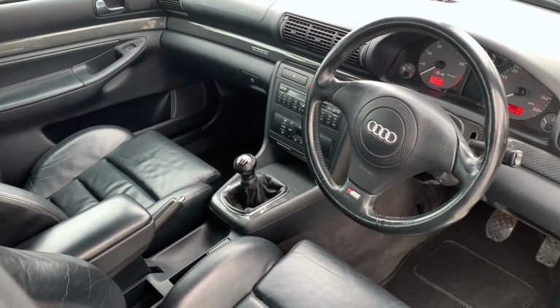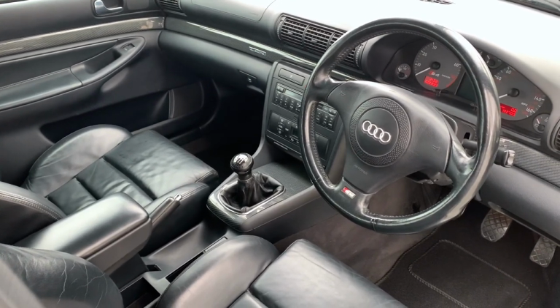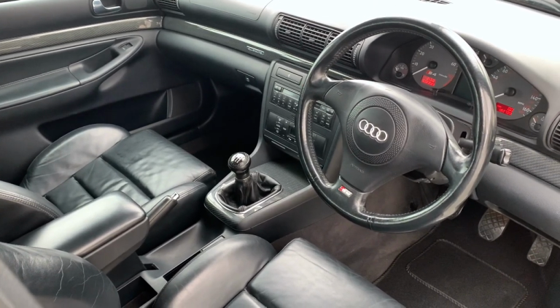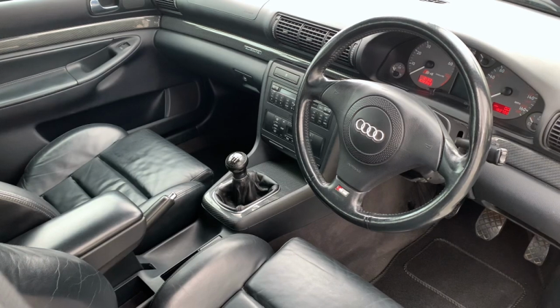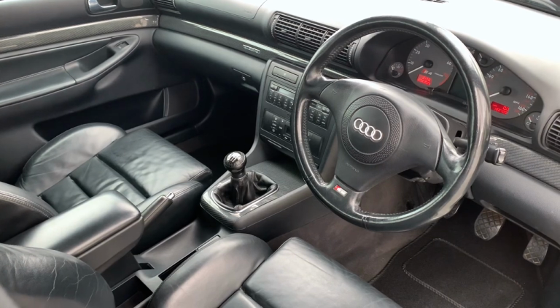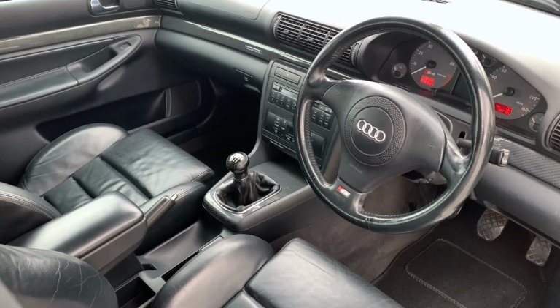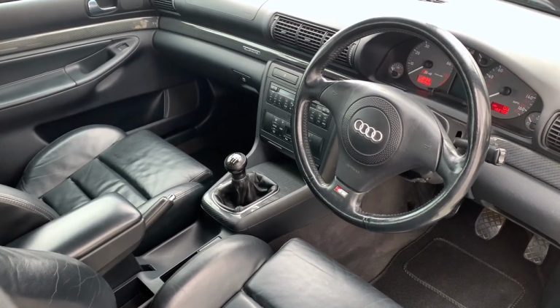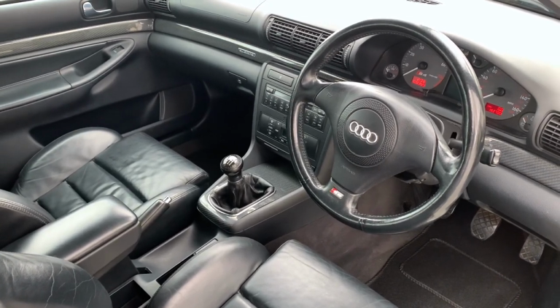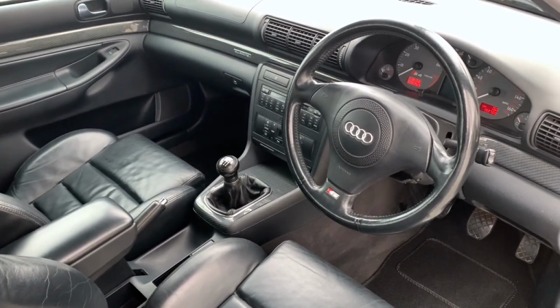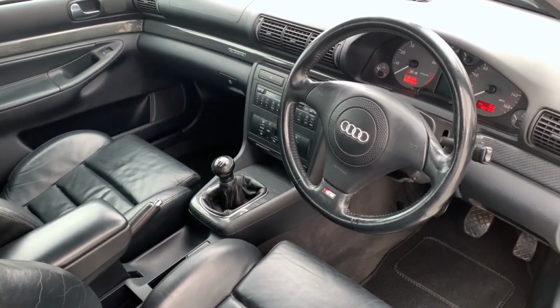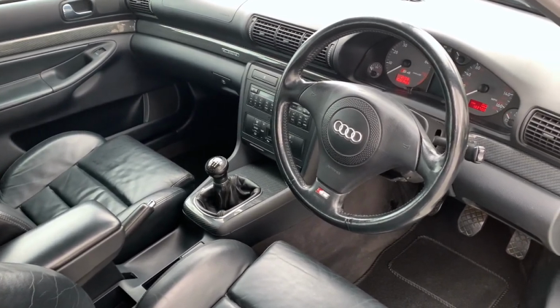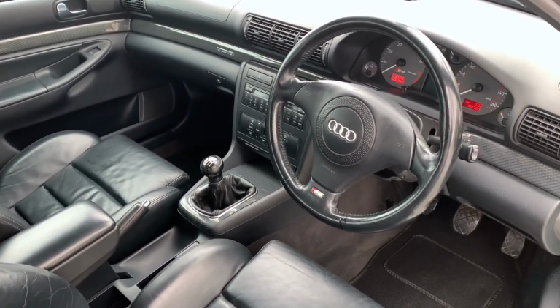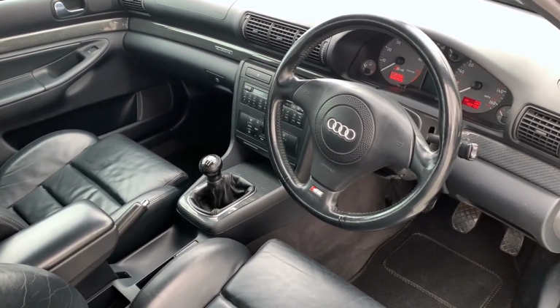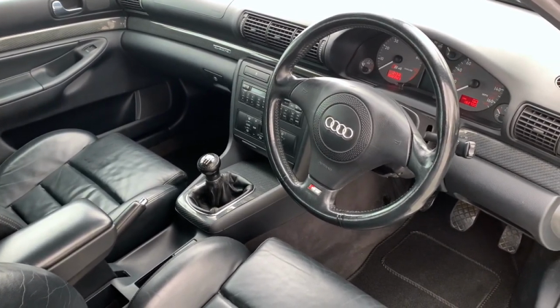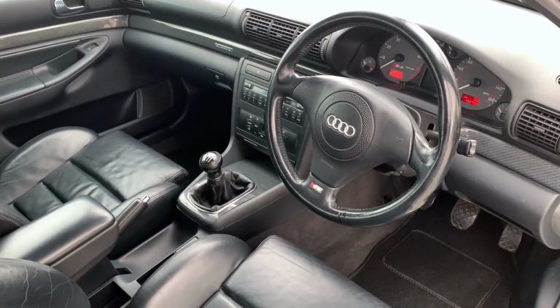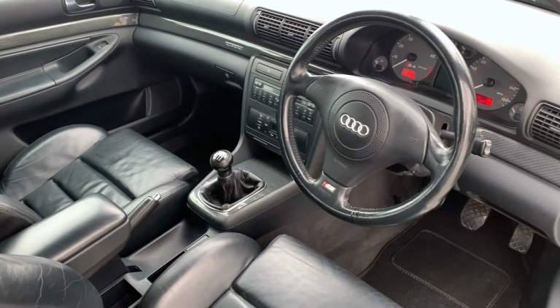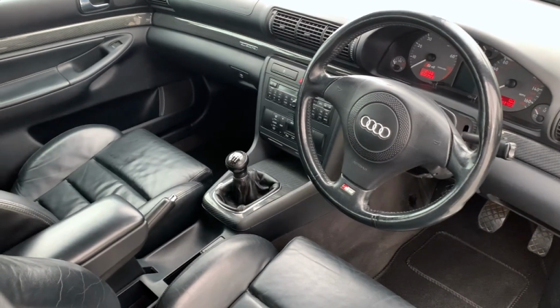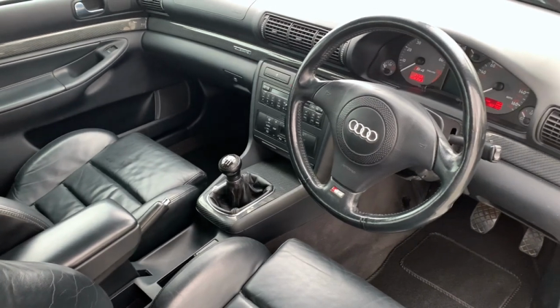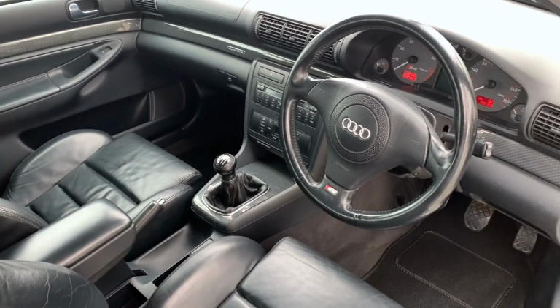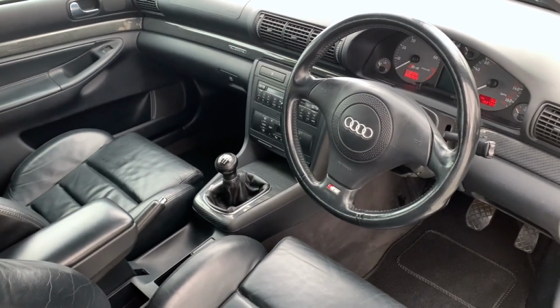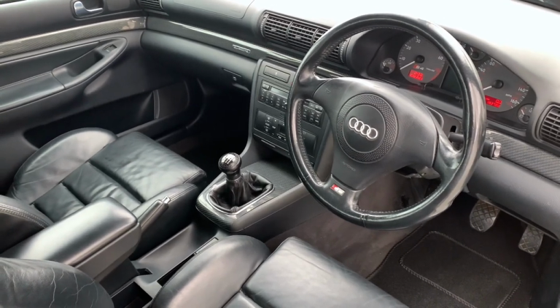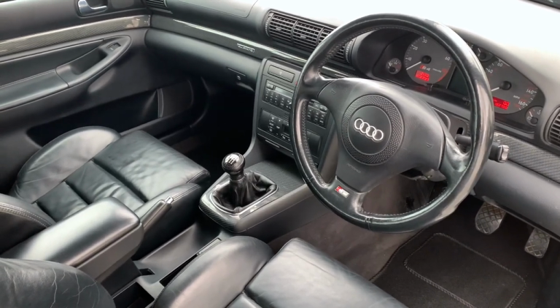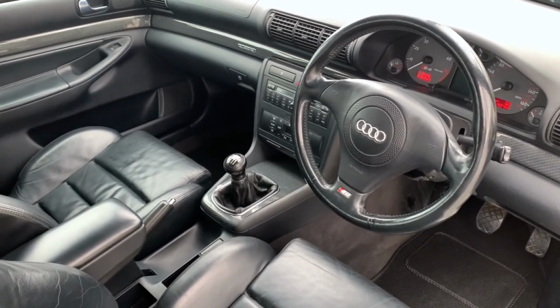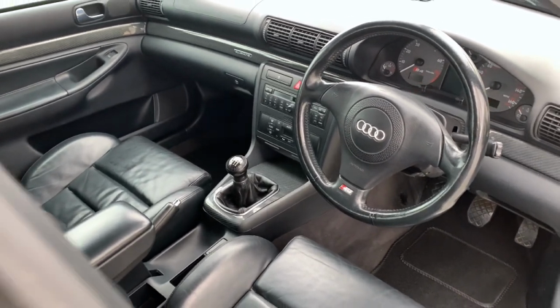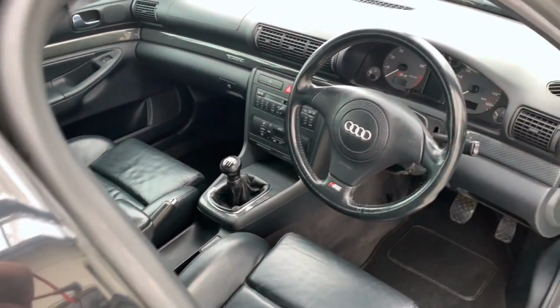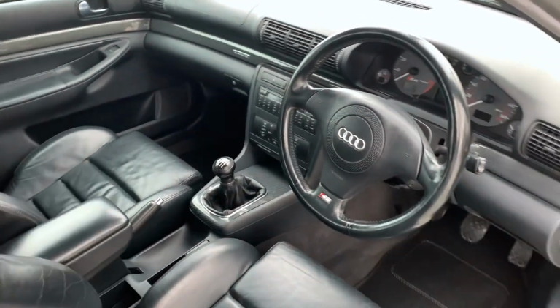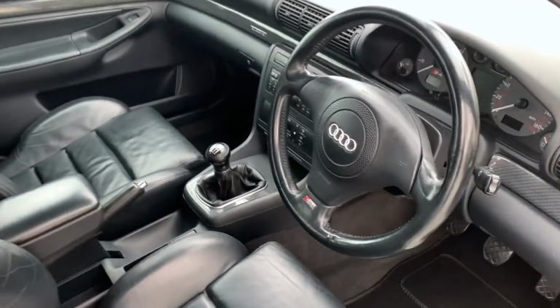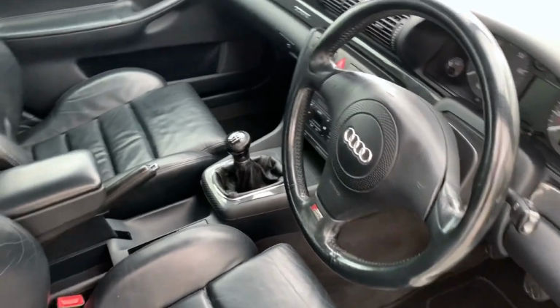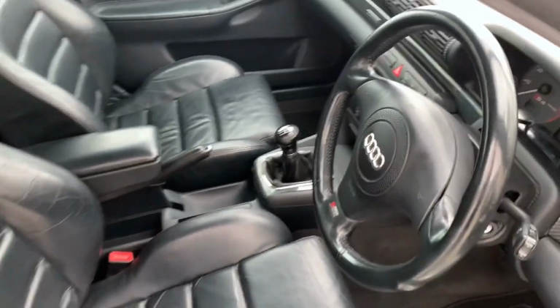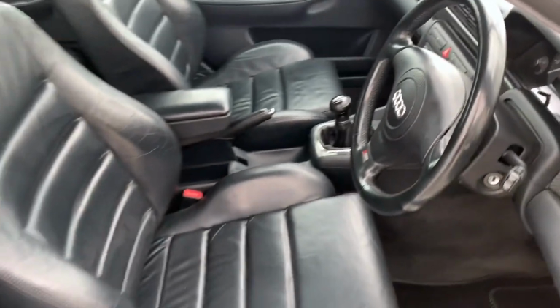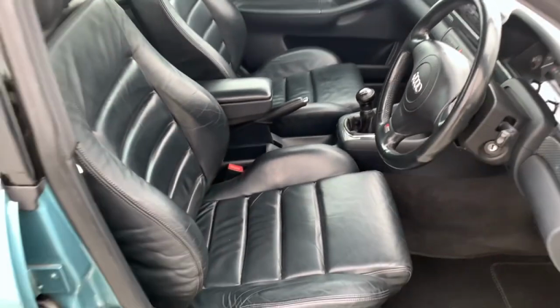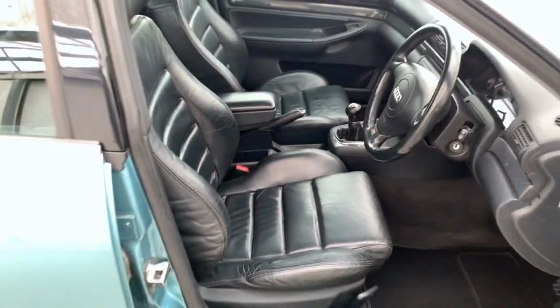It's the Quattro, so all-wheel drive, with a 2.7 V6 petrol twin-turbo engine and a six-speed manual gearbox. Just in awesome condition for the age and mileage — really, really good.